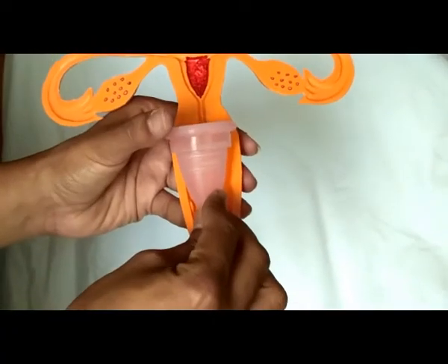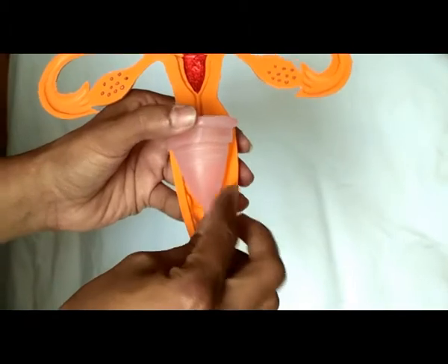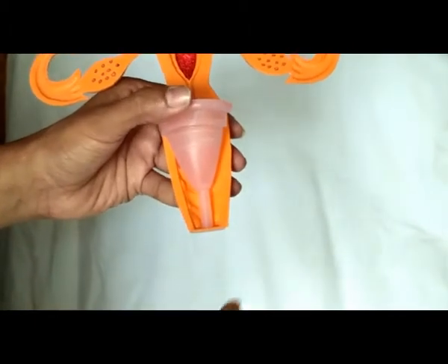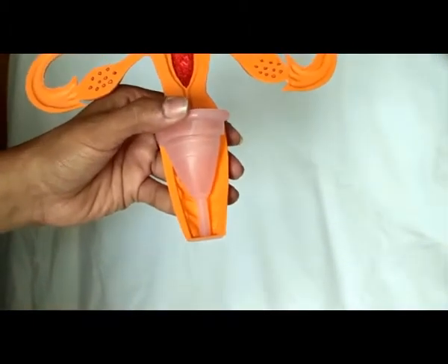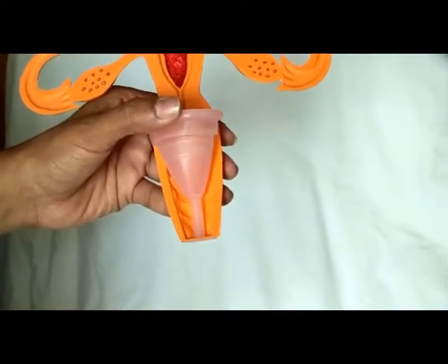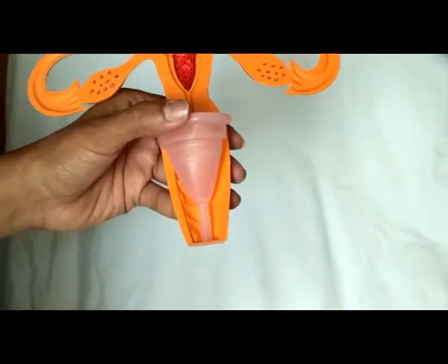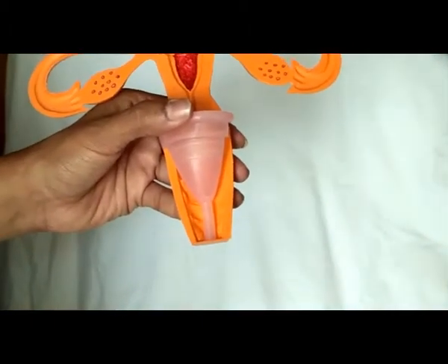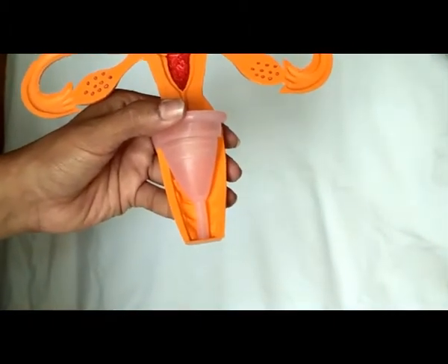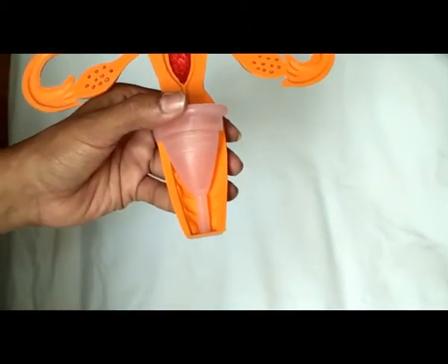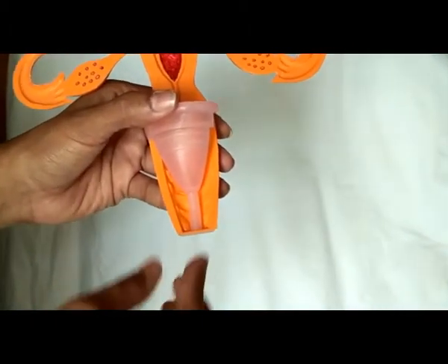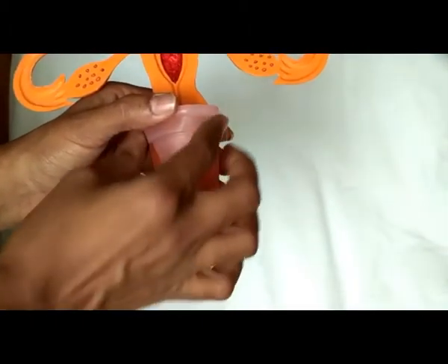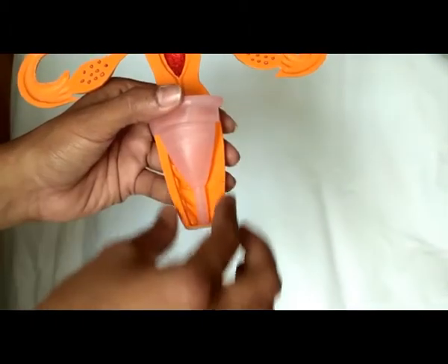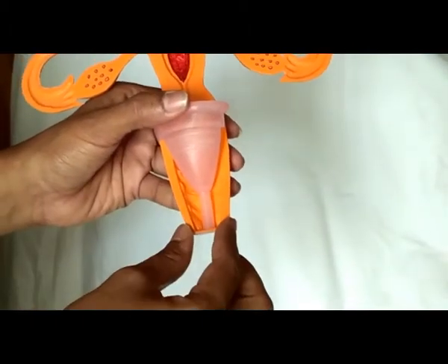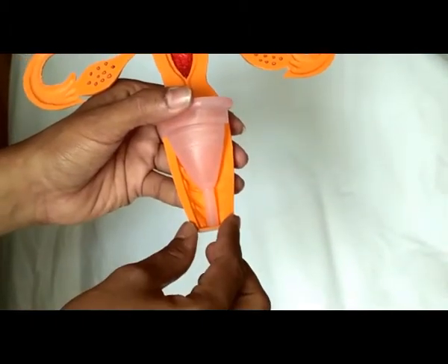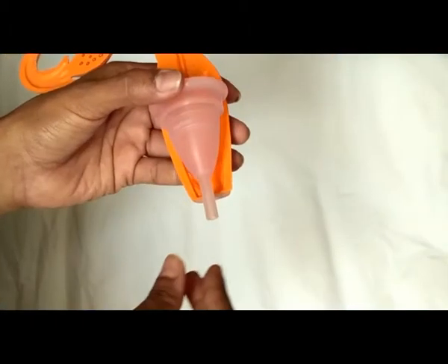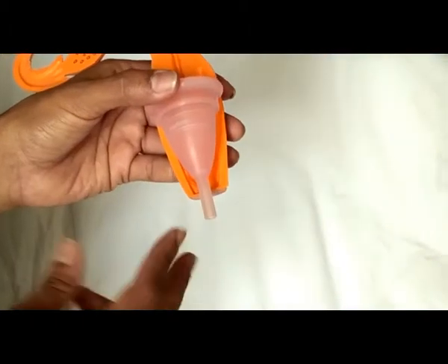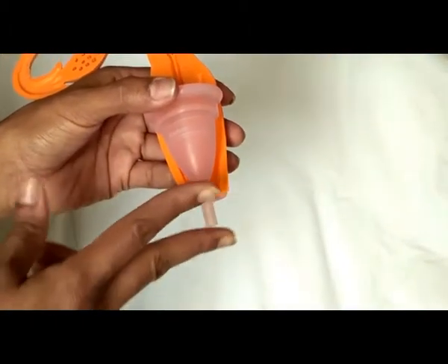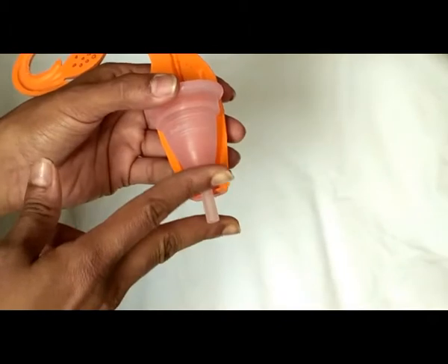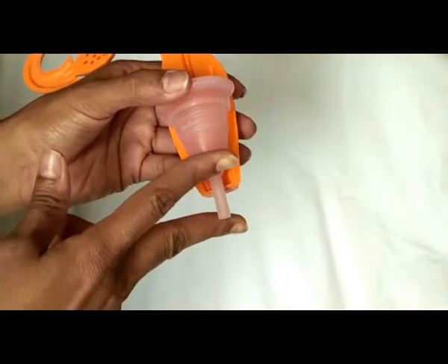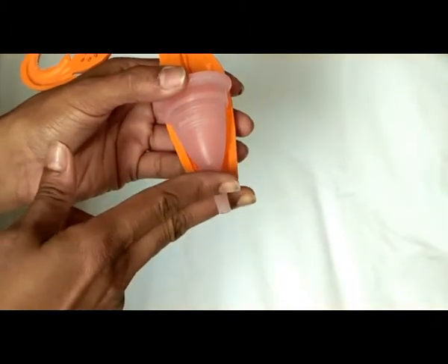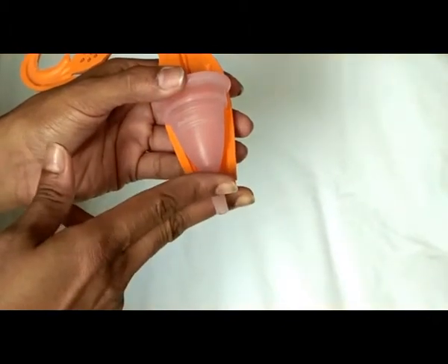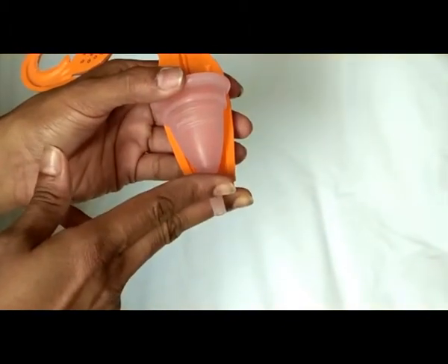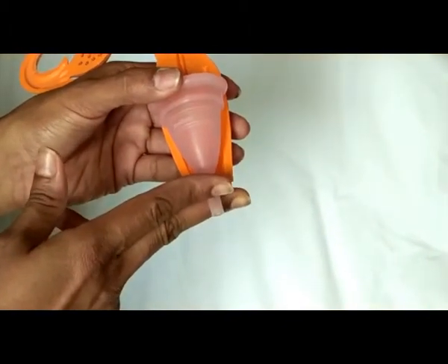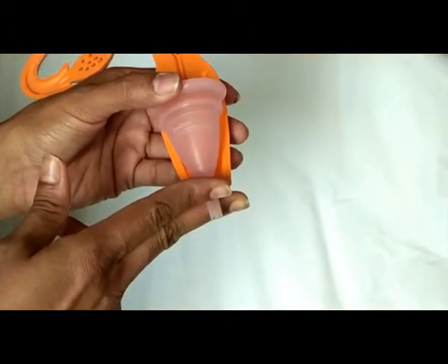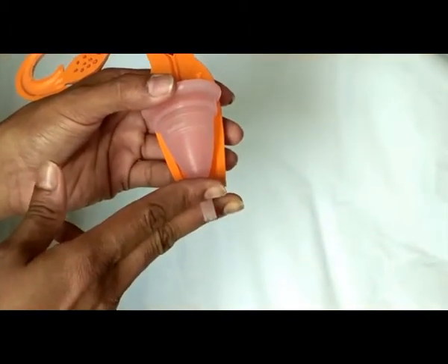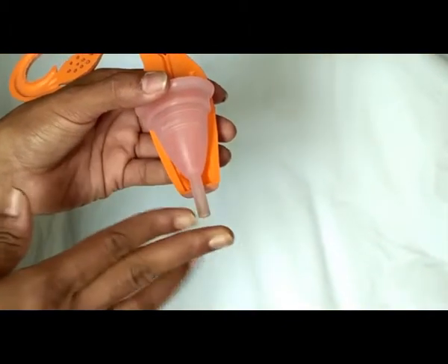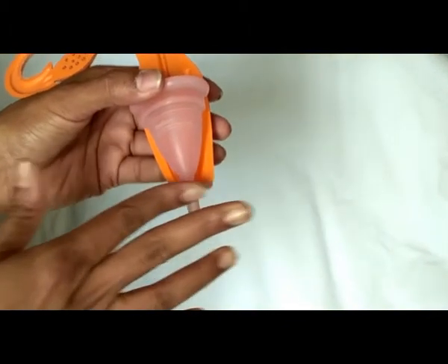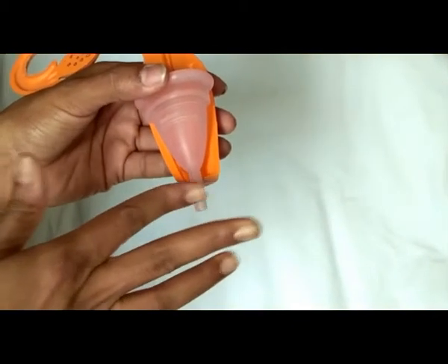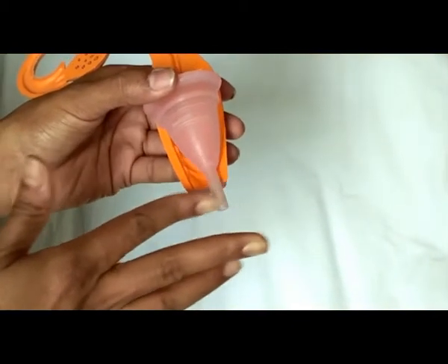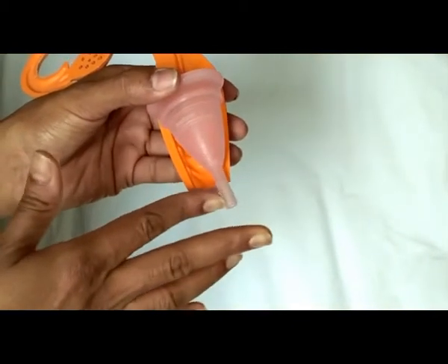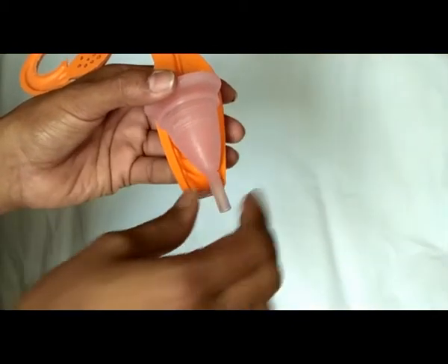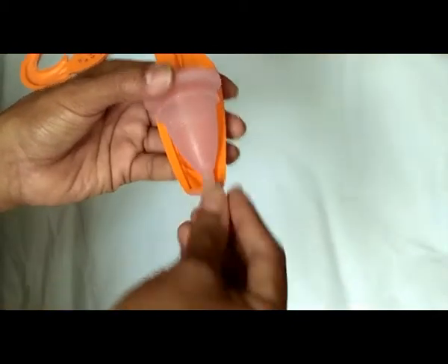The Pratham cups are designed with a stem, ideal for the high cervix woman. For women with a low cervix, they need to trim the stem based on their requirement and file it before using.